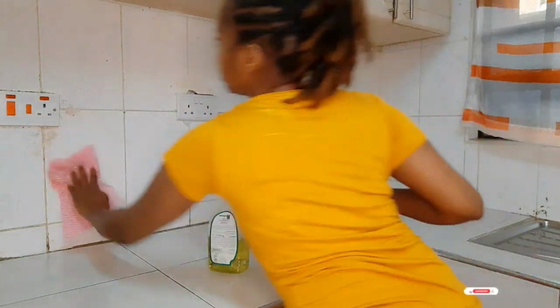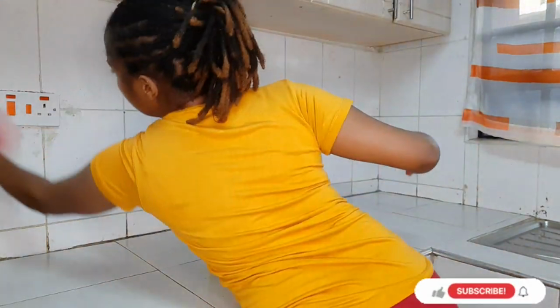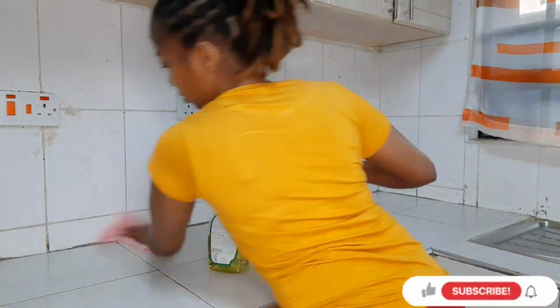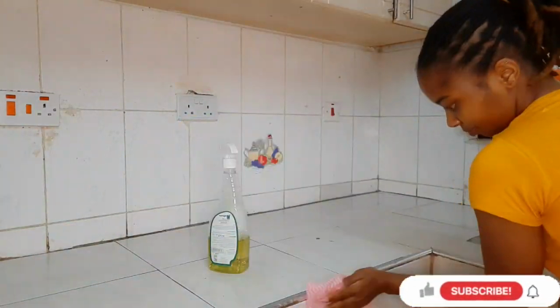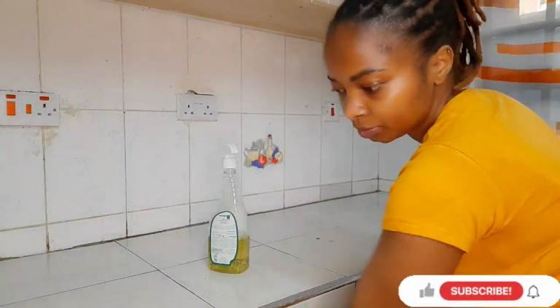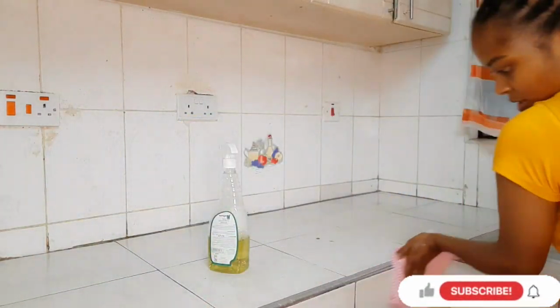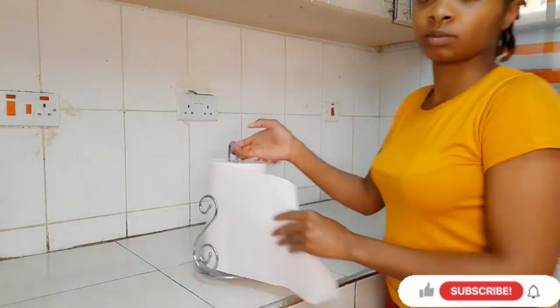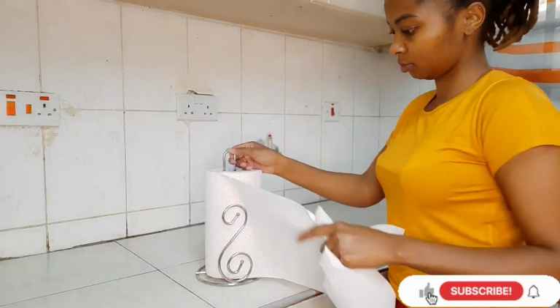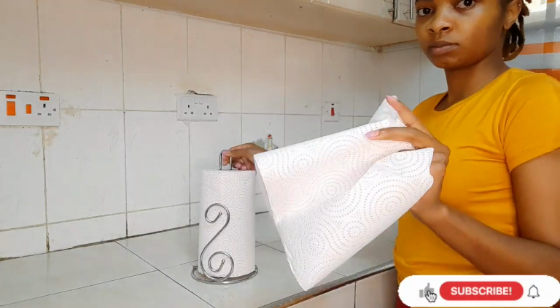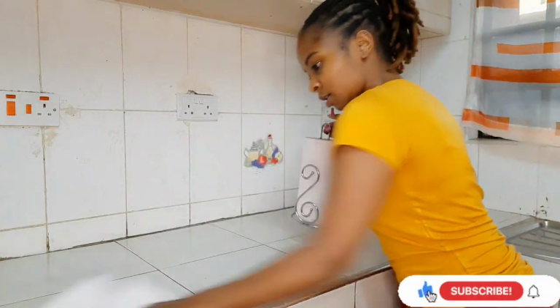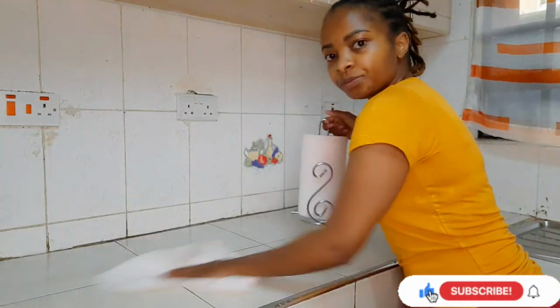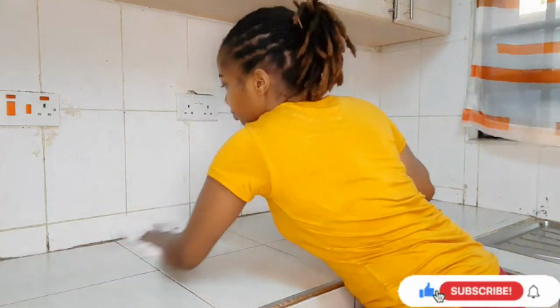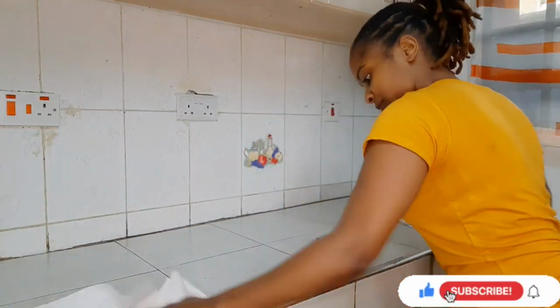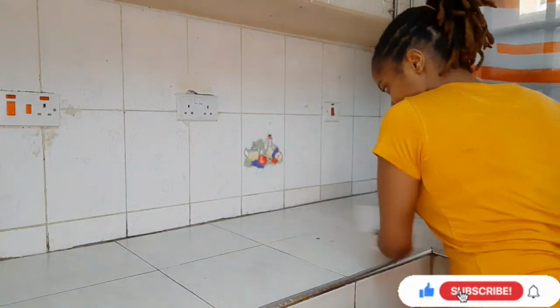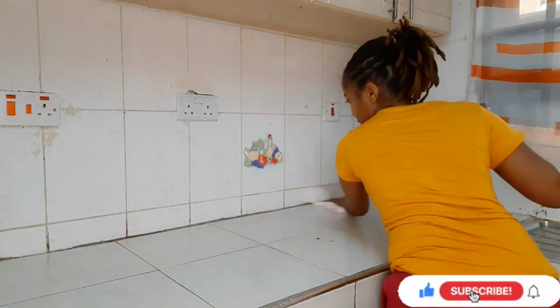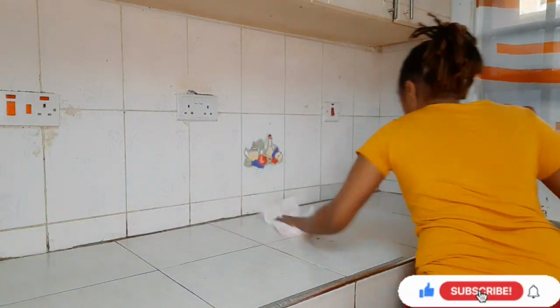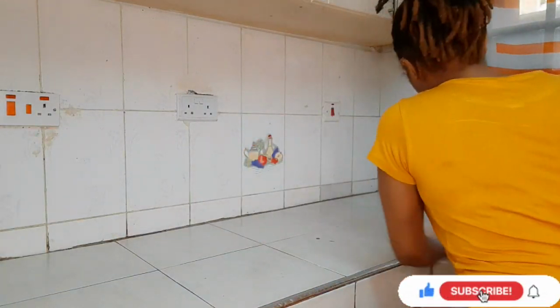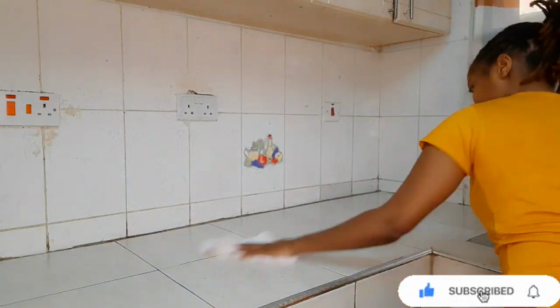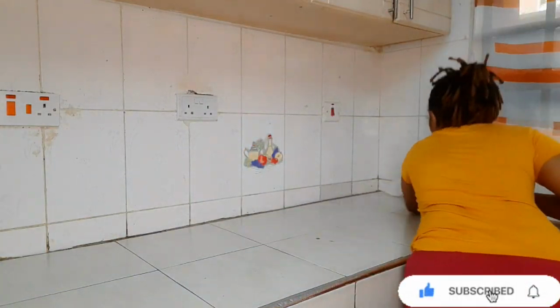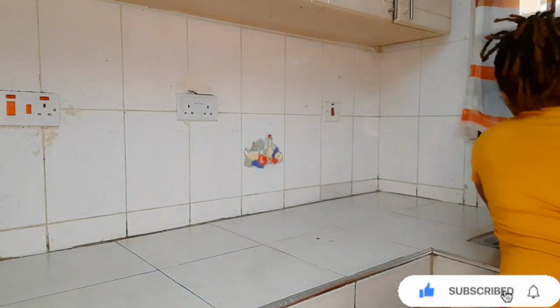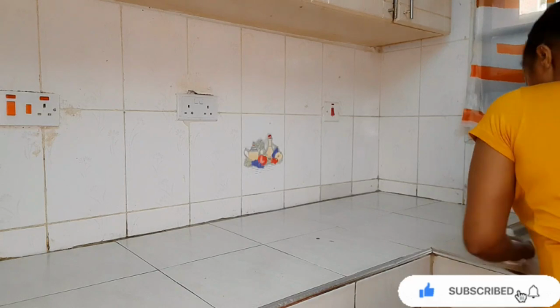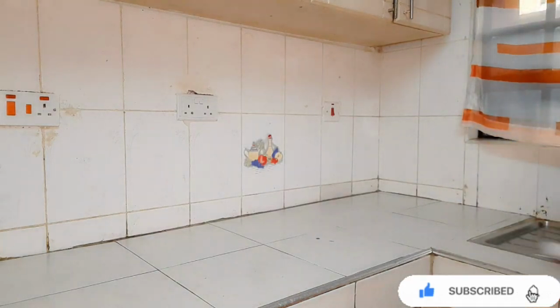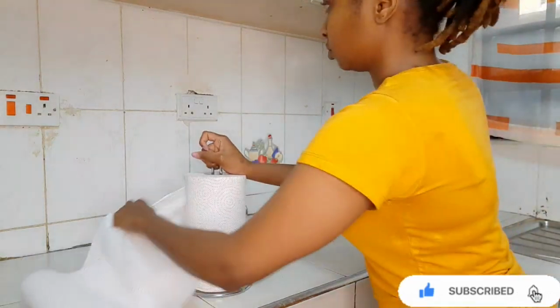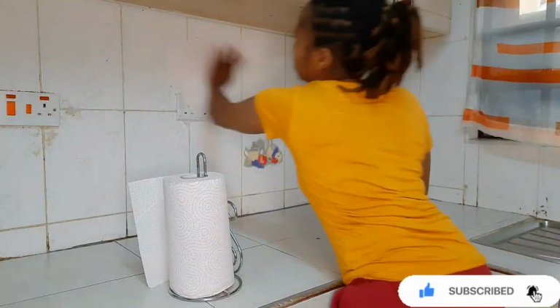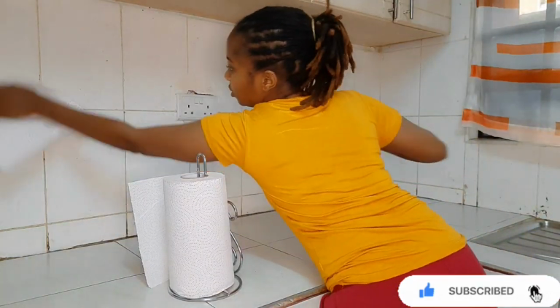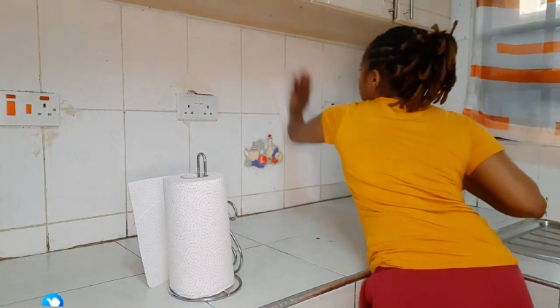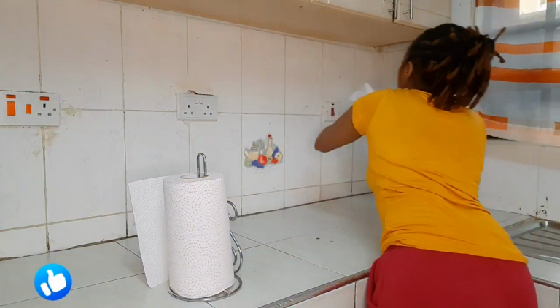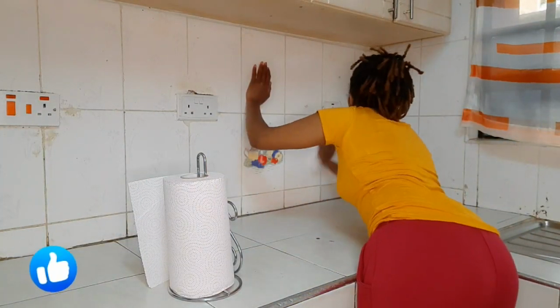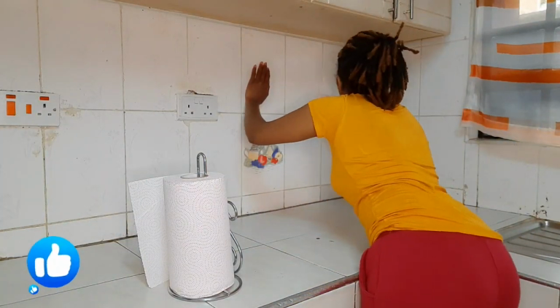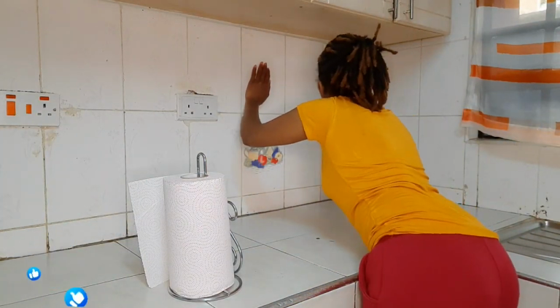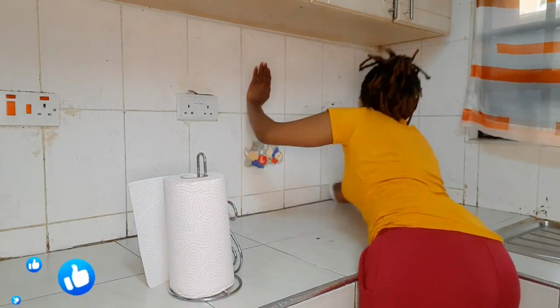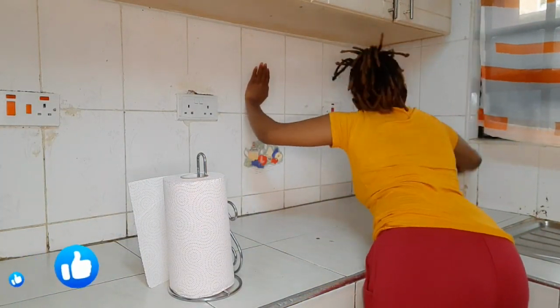Once the countertops are clean, I'll use a kitchen towel to dry off the remaining water. This ensures that the marble paper will not be placed on a wet surface — it has to be placed on a dry surface.